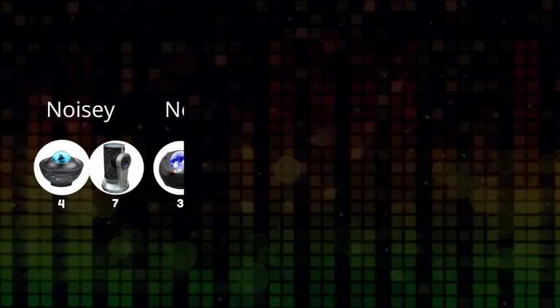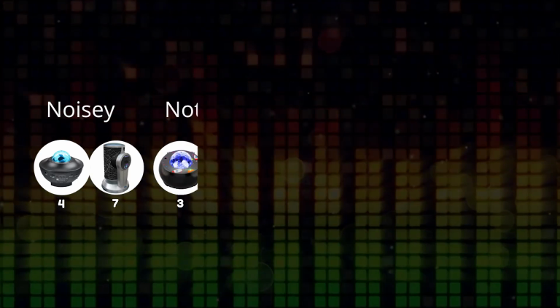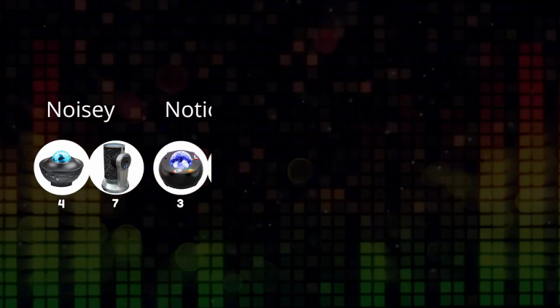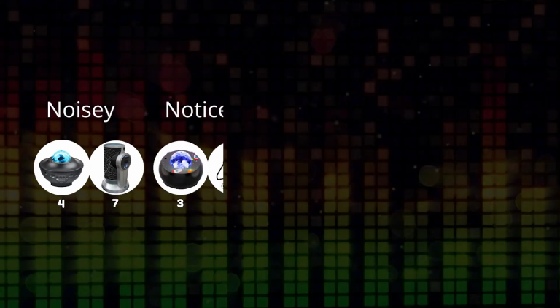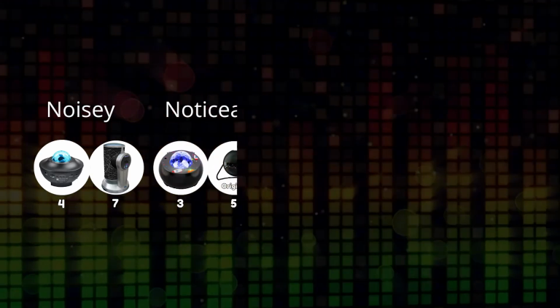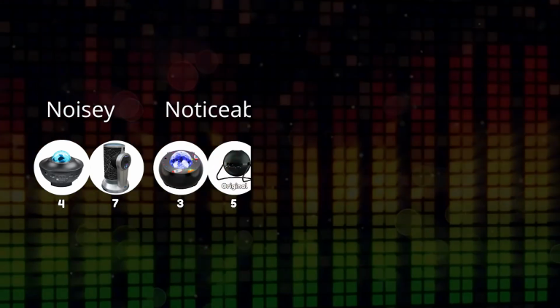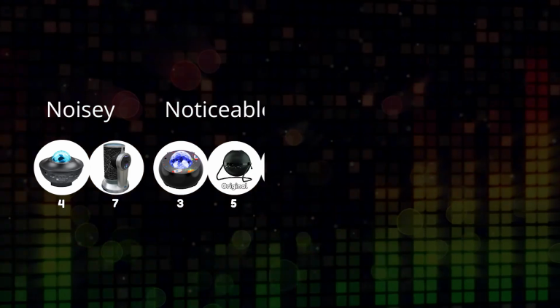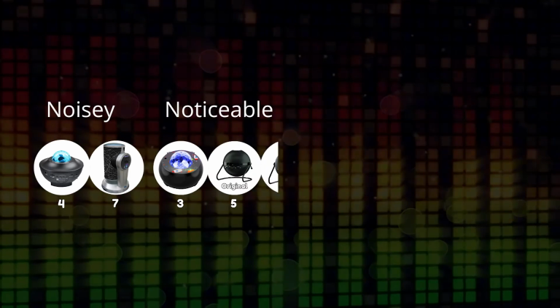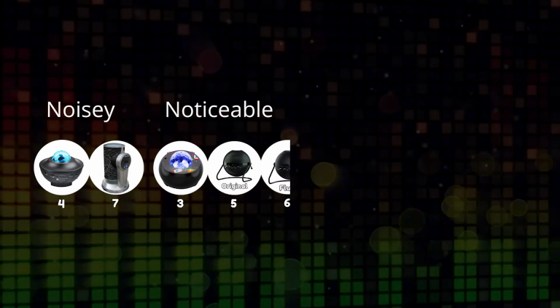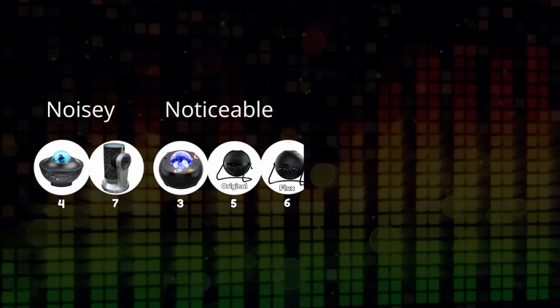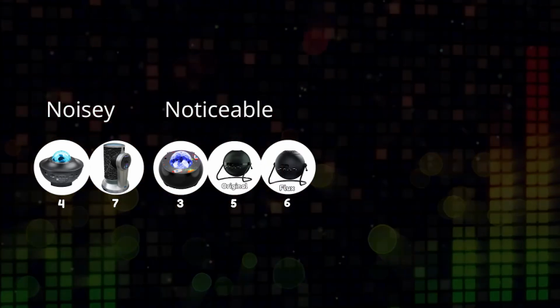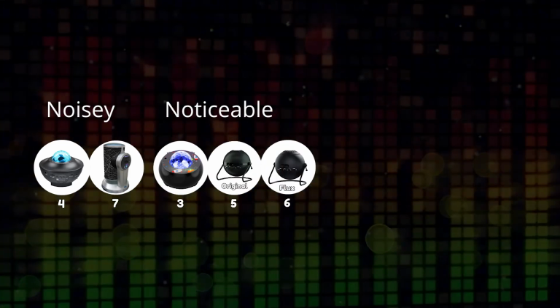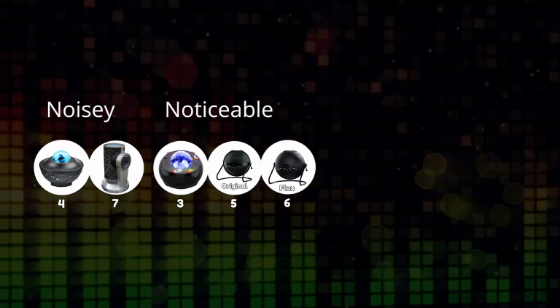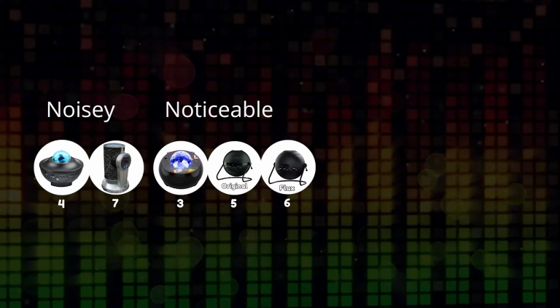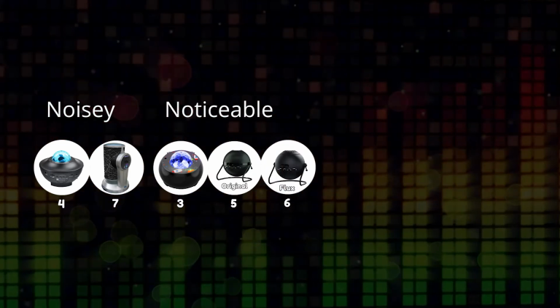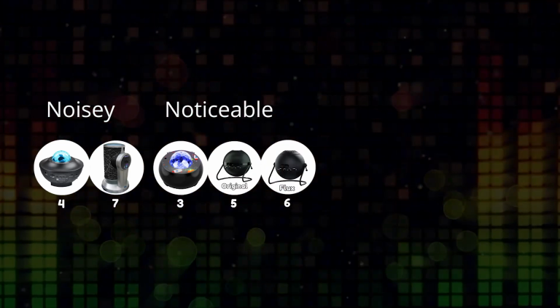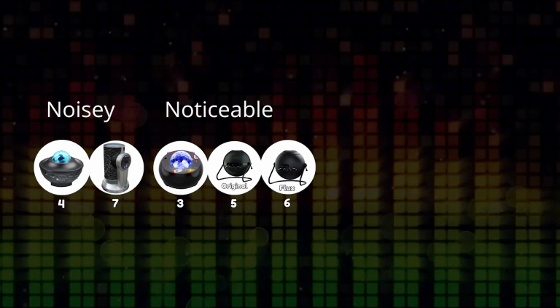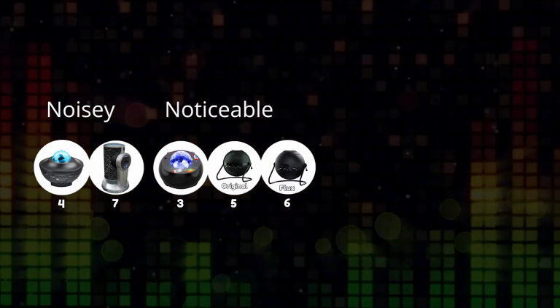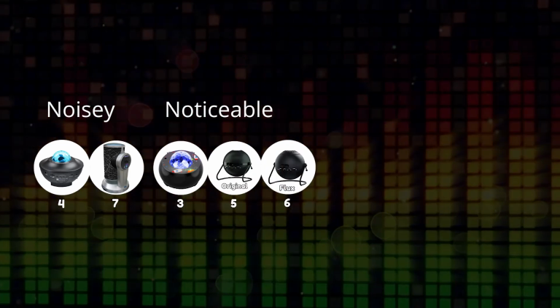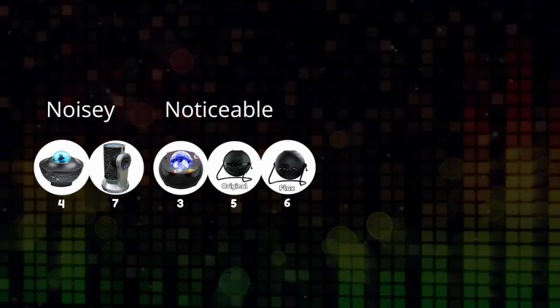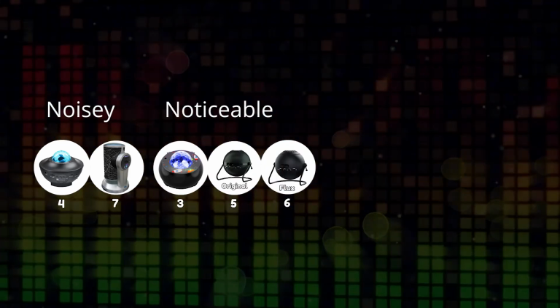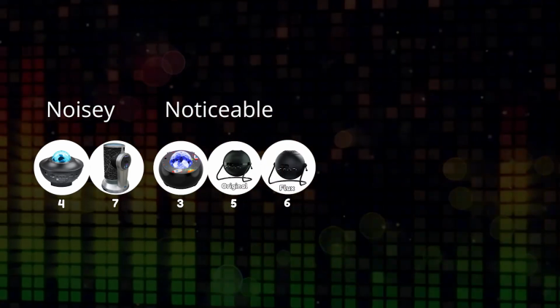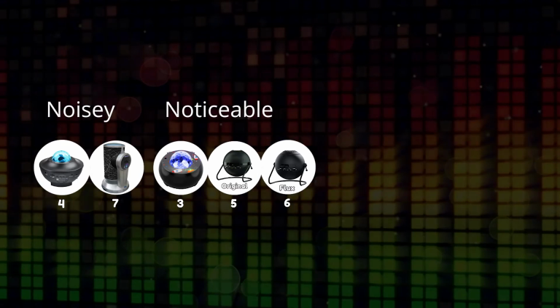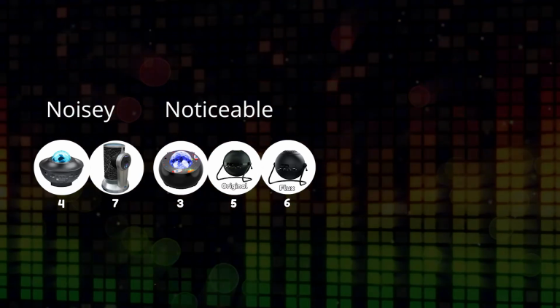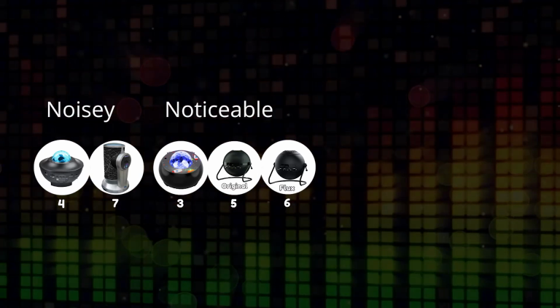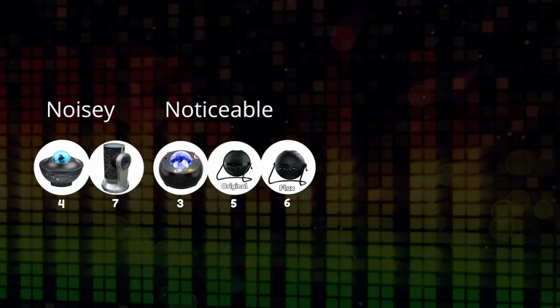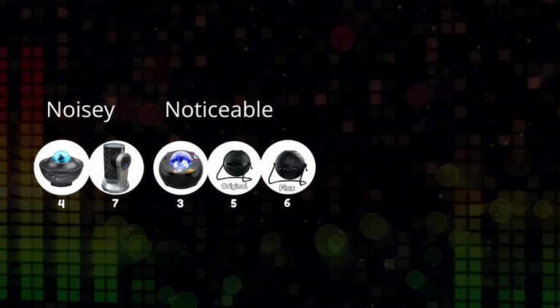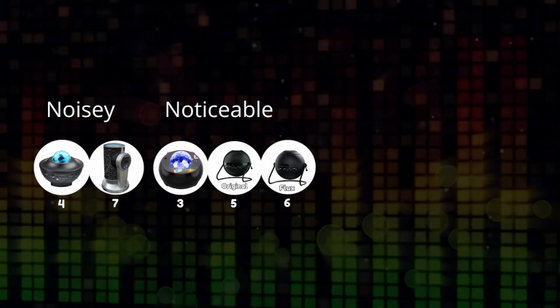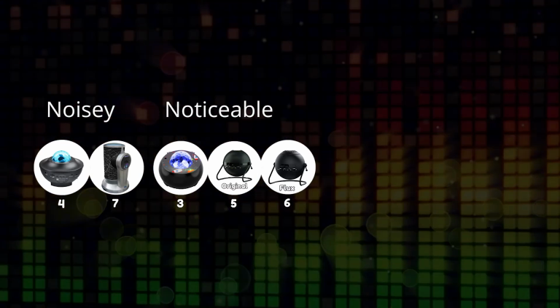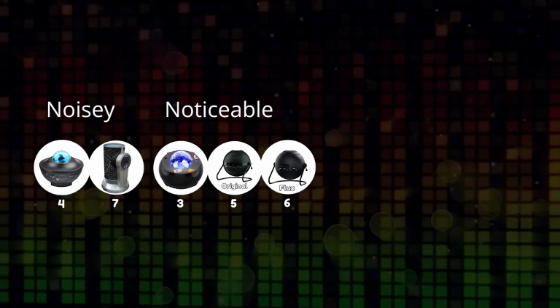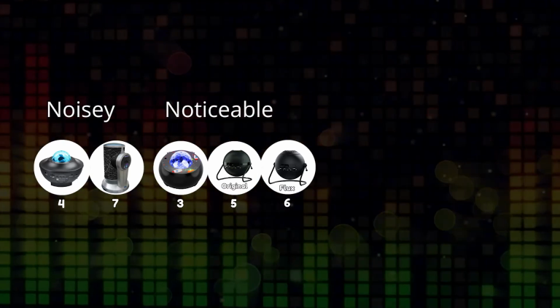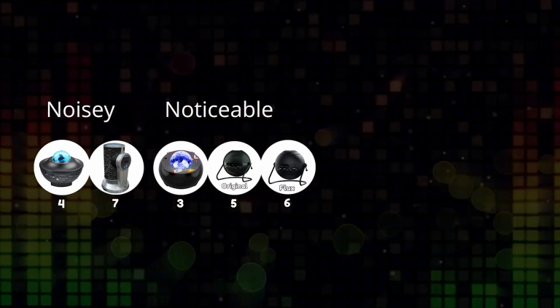Noticeable were 3, 5, and 6. These are all fine if you've got background music on, but they're perhaps a little bit too noisy if you're trying to sleep.